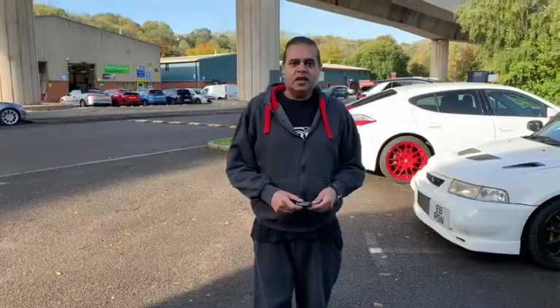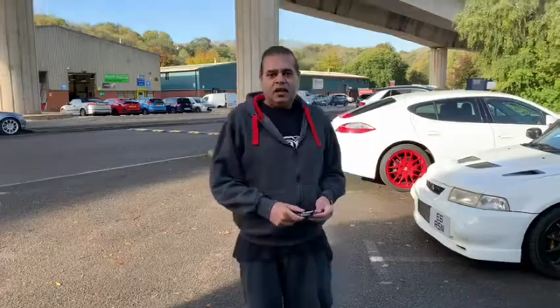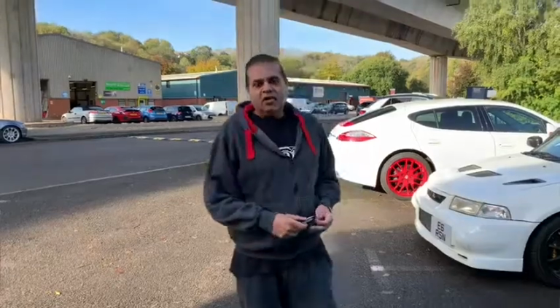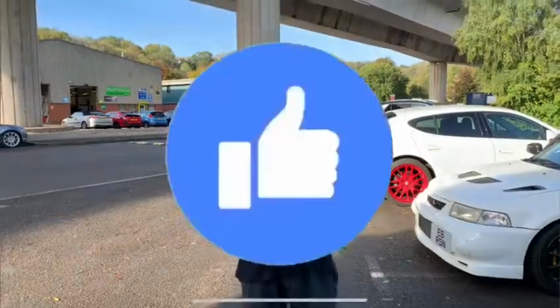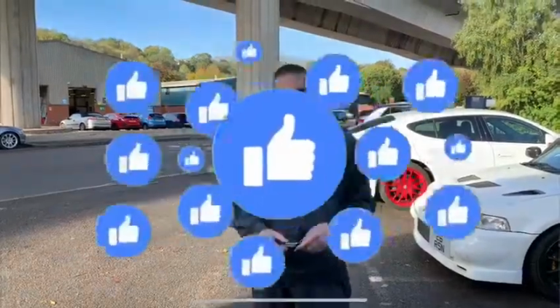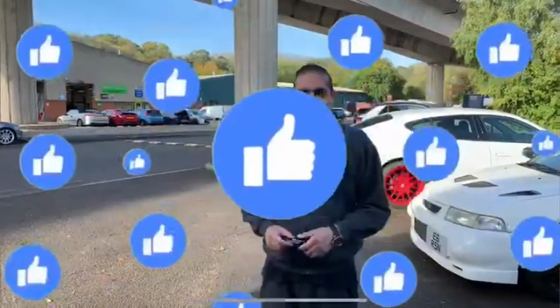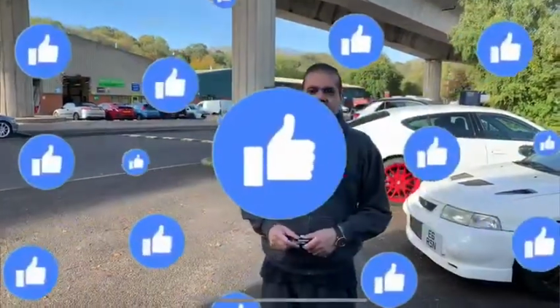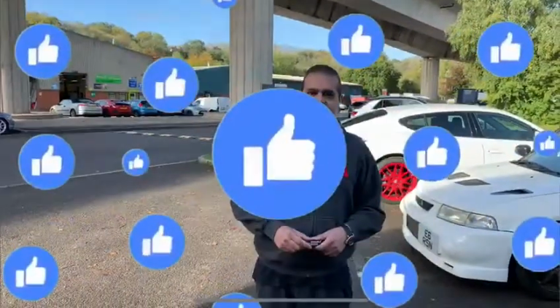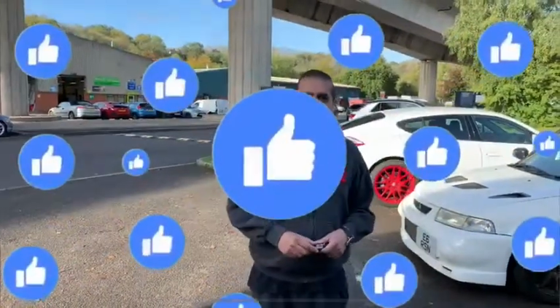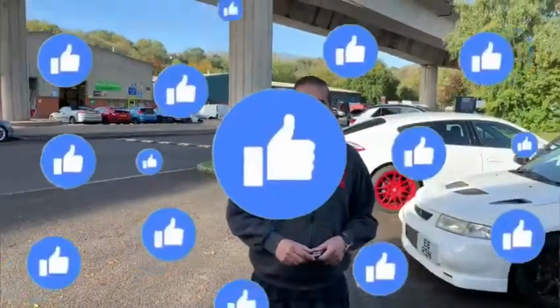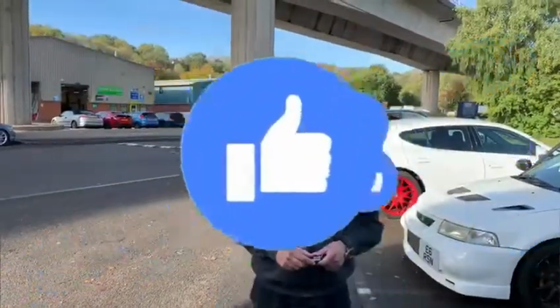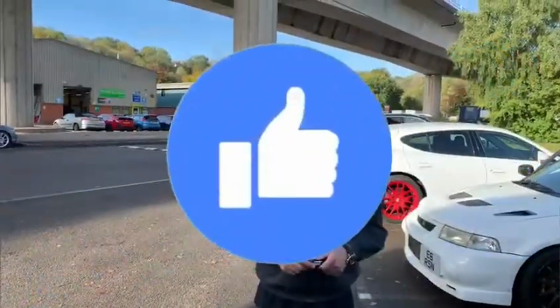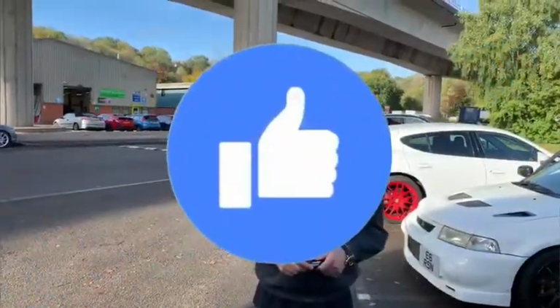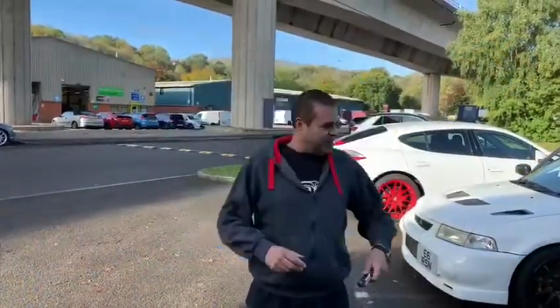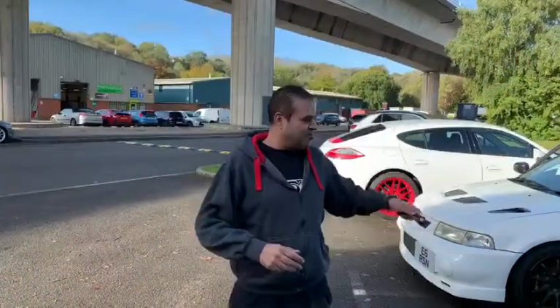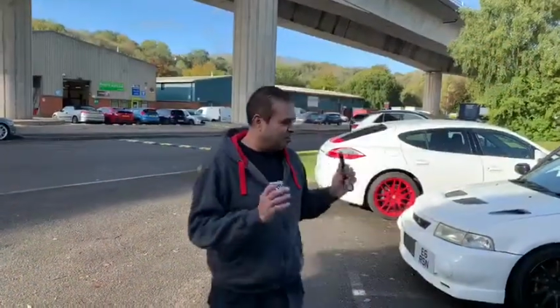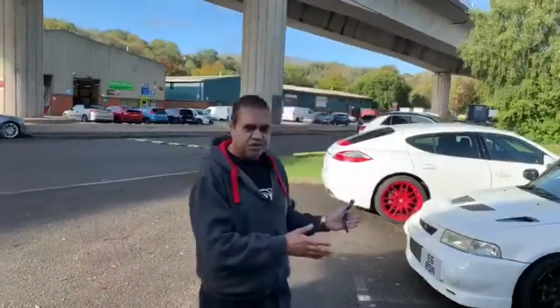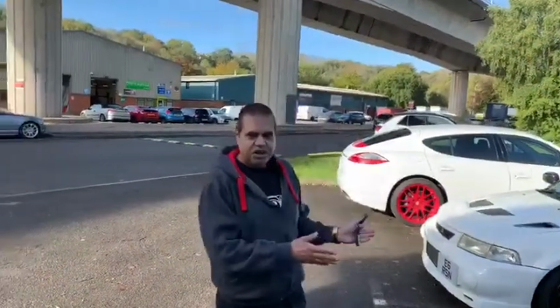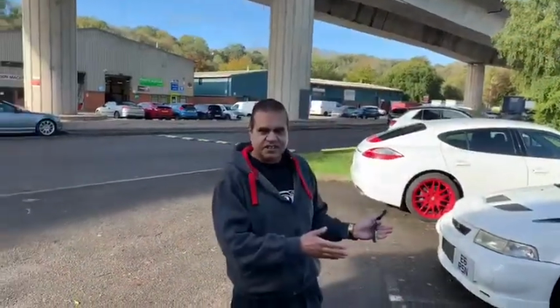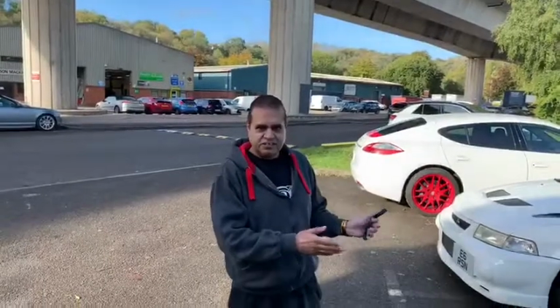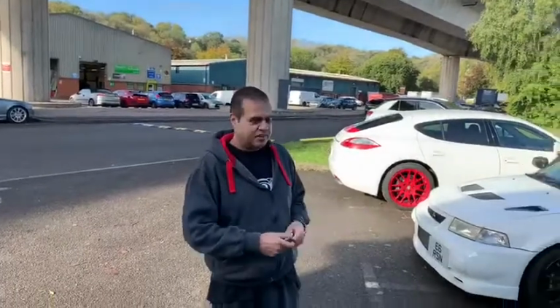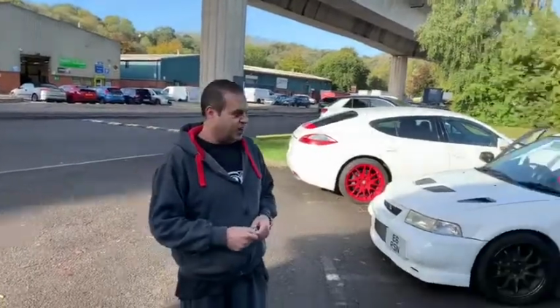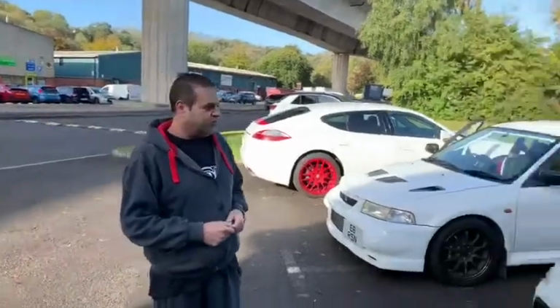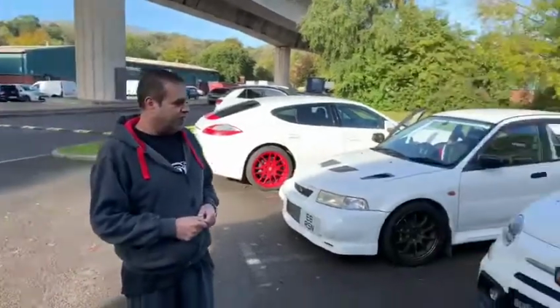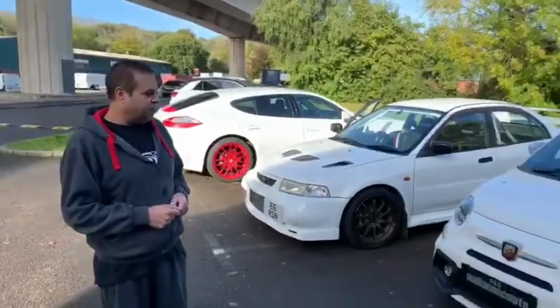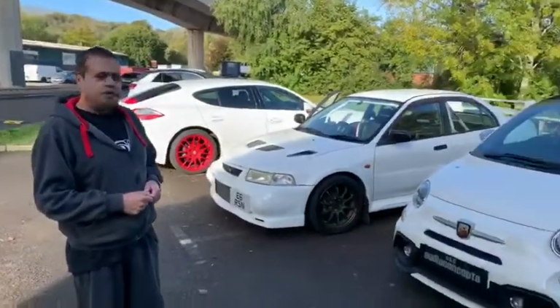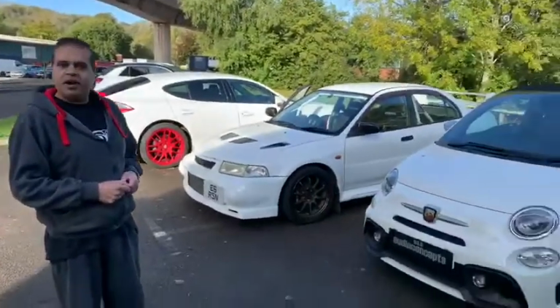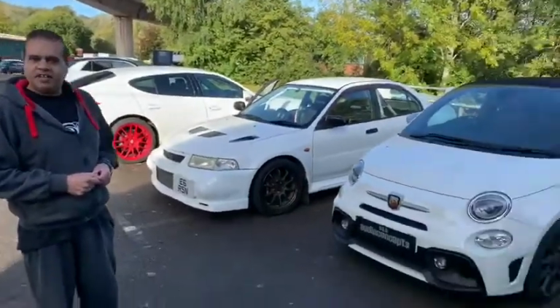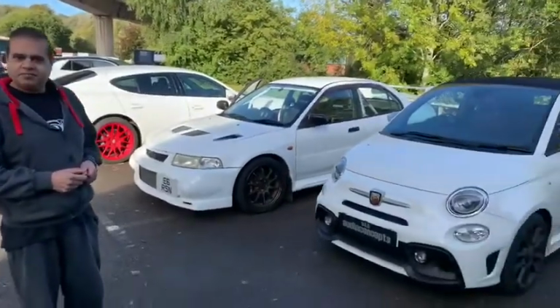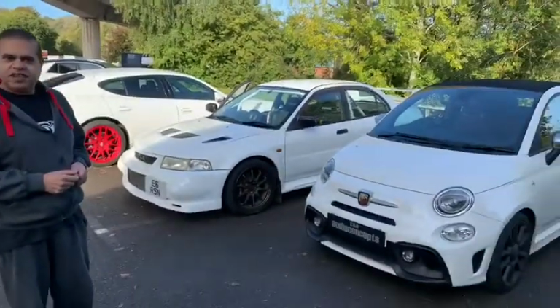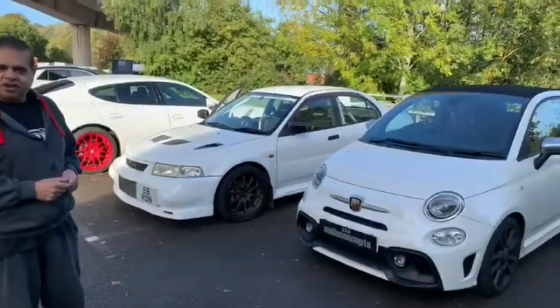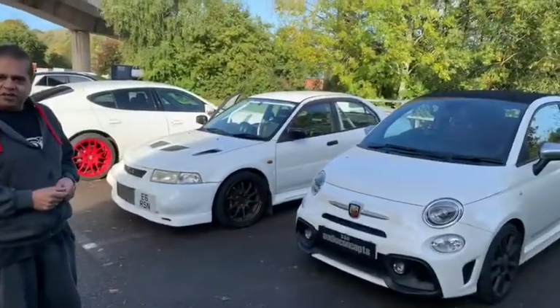Hello folks, this week's program we have a few cars here. We've got a Seat, a Fiat, and a Ghost in for service.